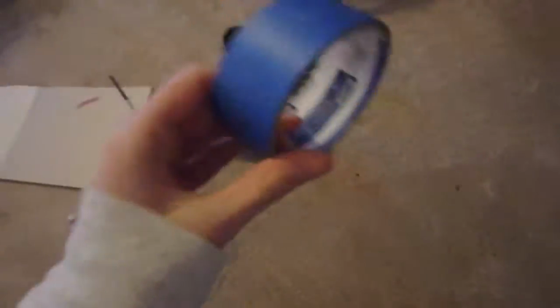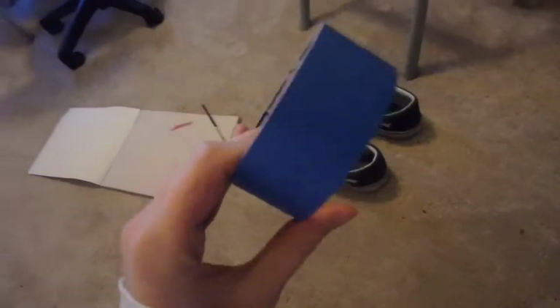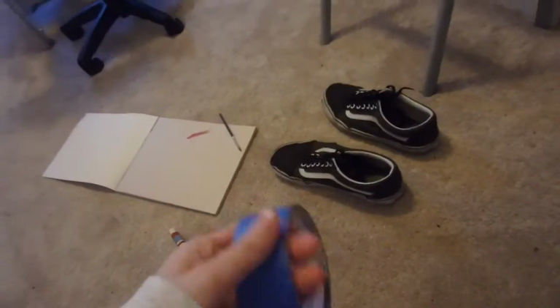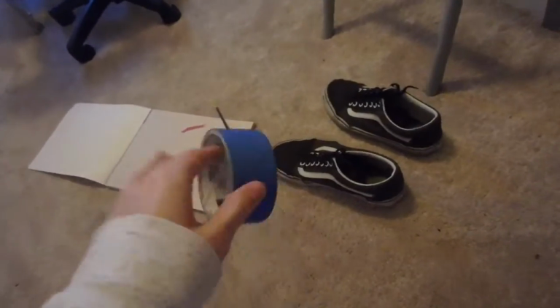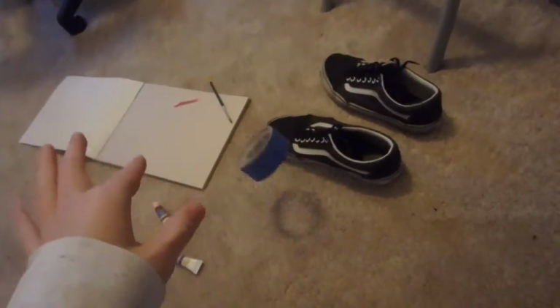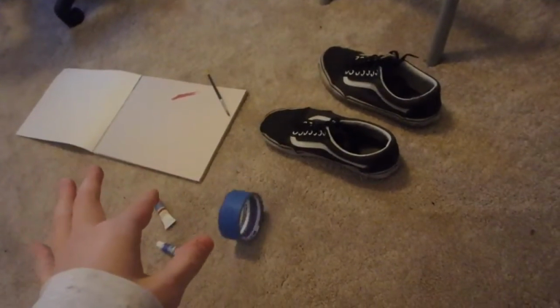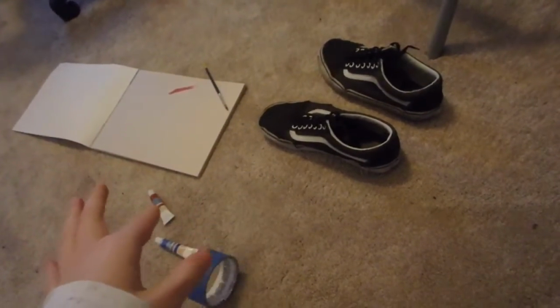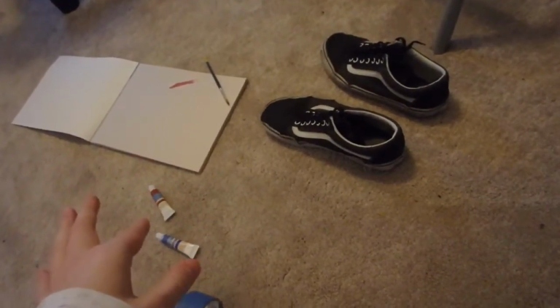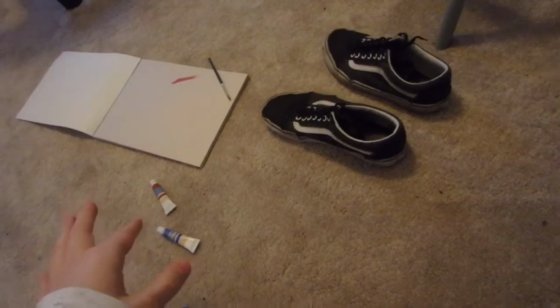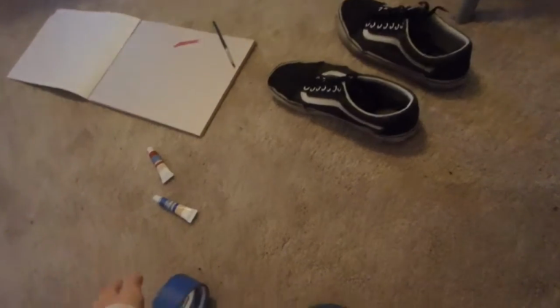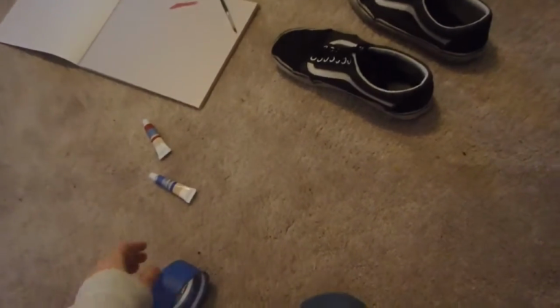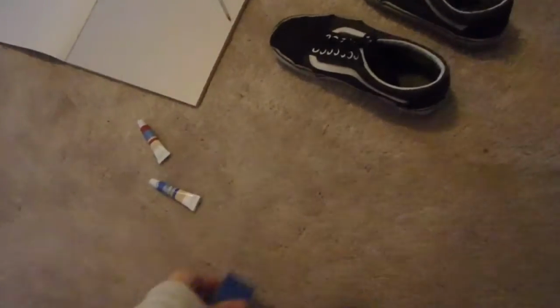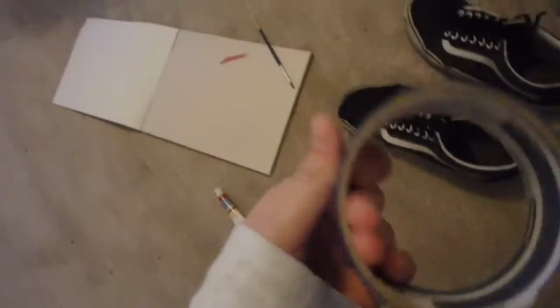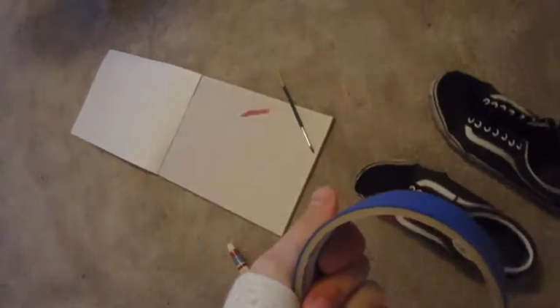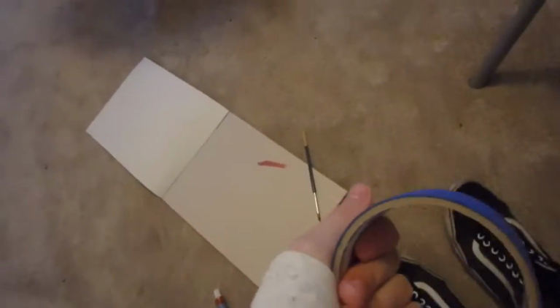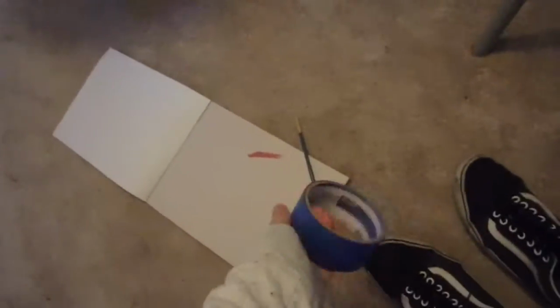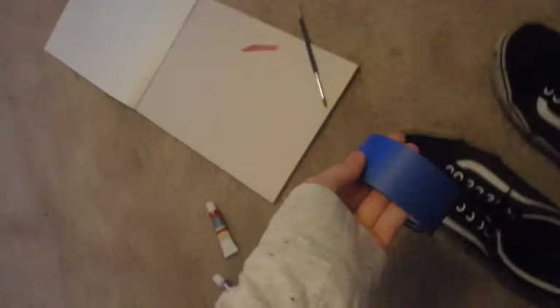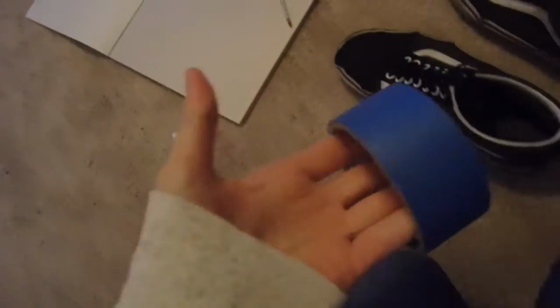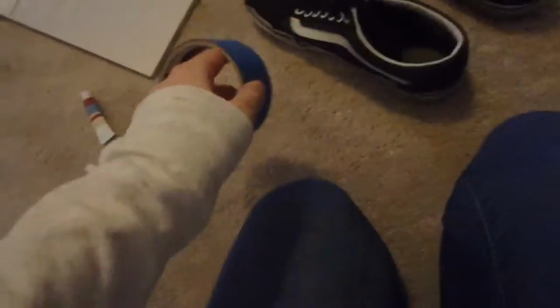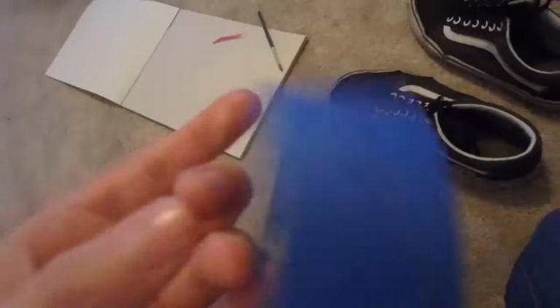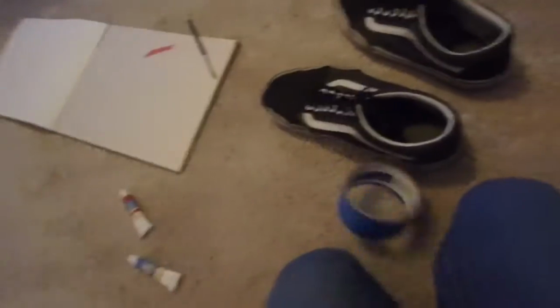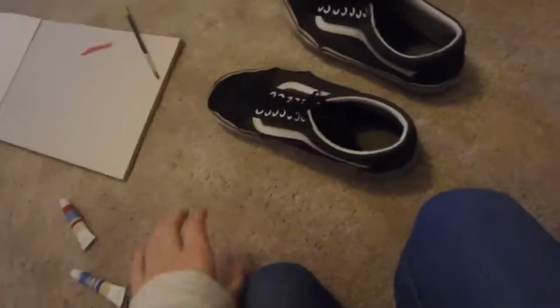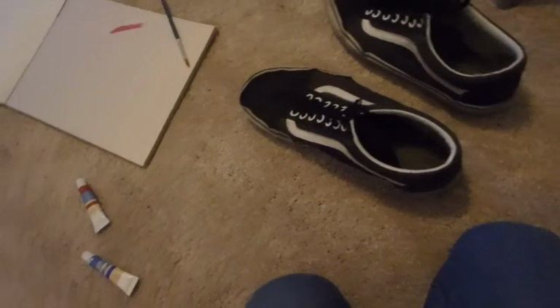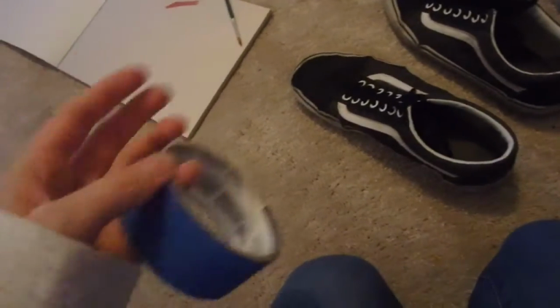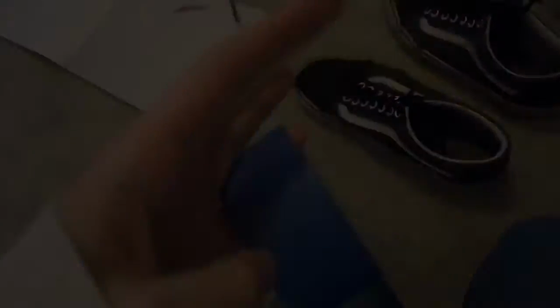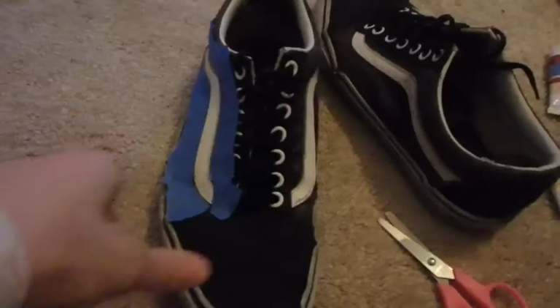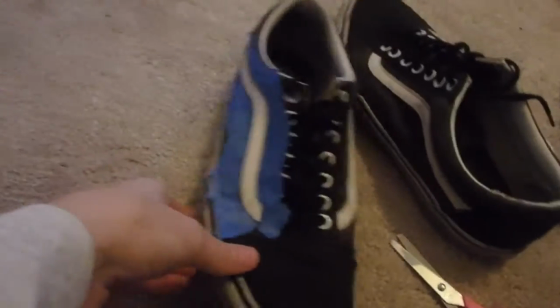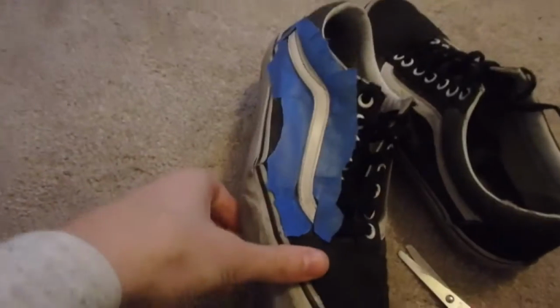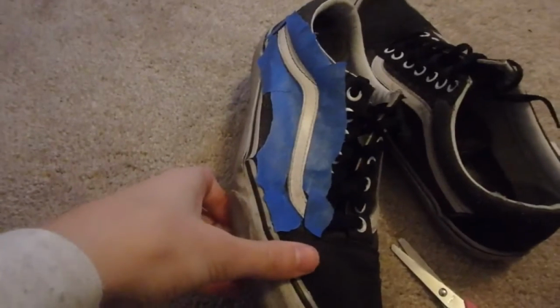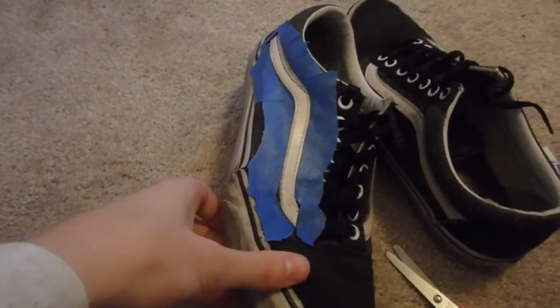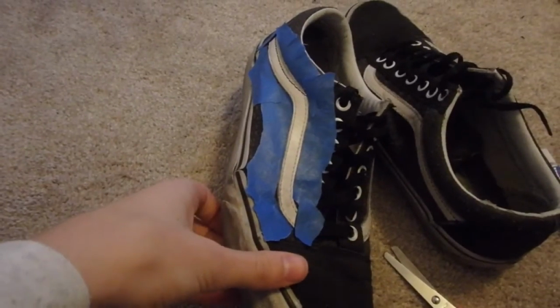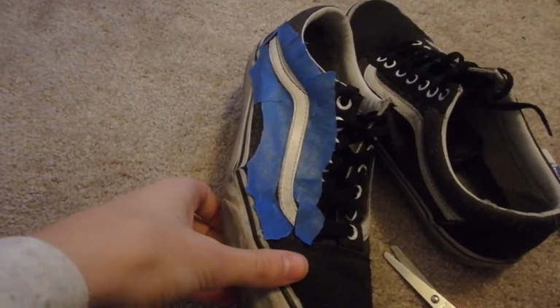So the first thing I need to do is tape around where I need to paint so I don't get paint anywhere I don't want paint. I just found this painter's tape, so hopefully it works. I just taped one side of one shoe.